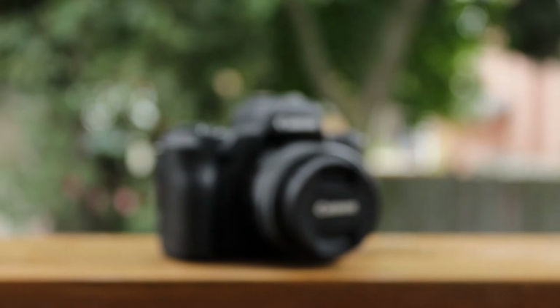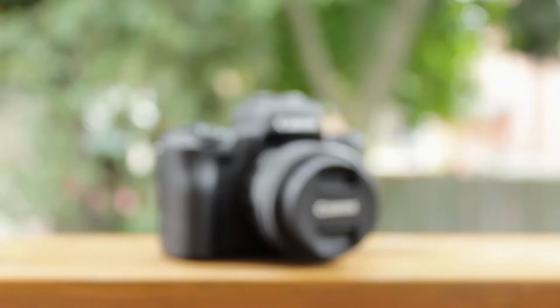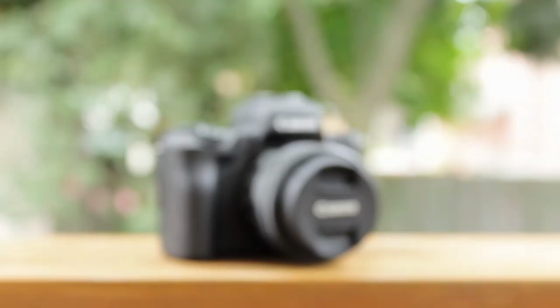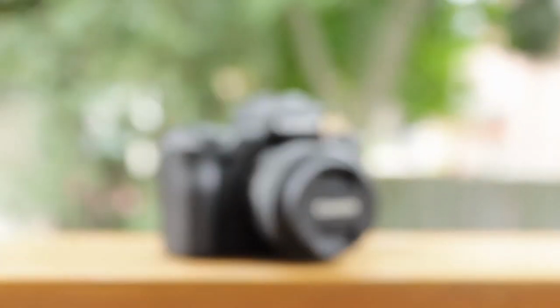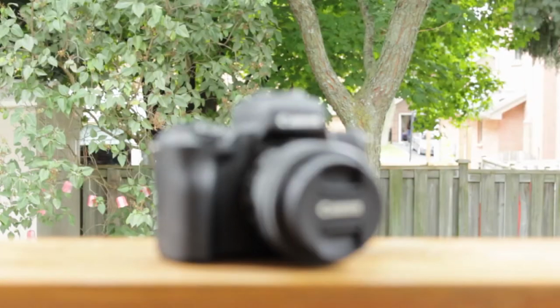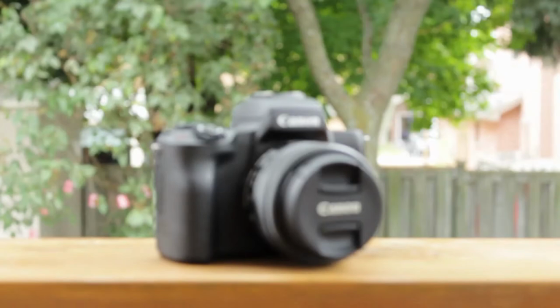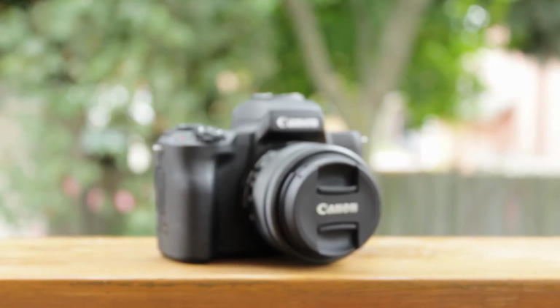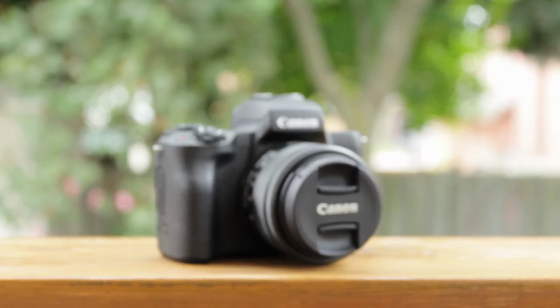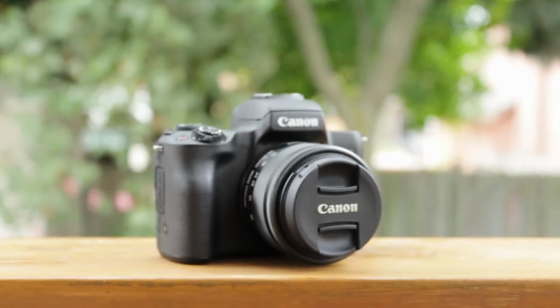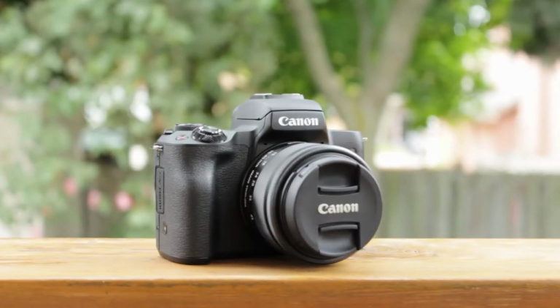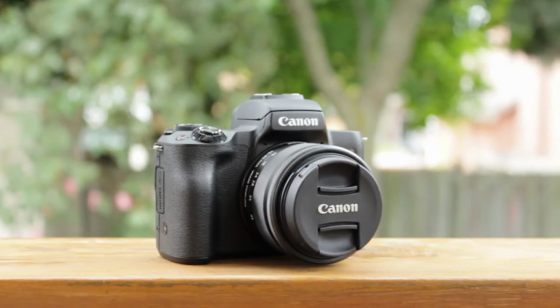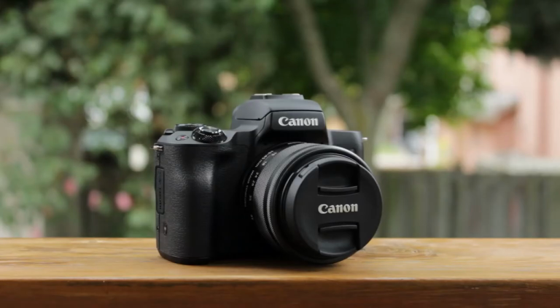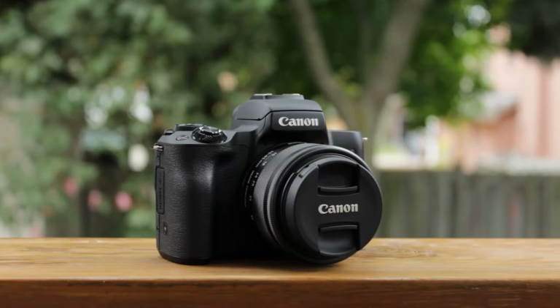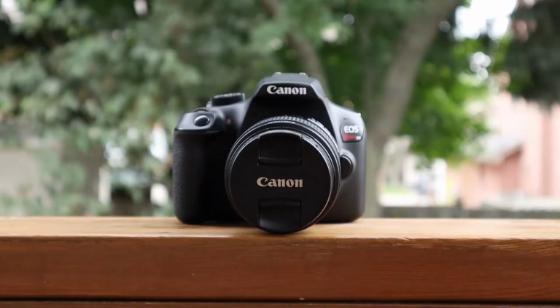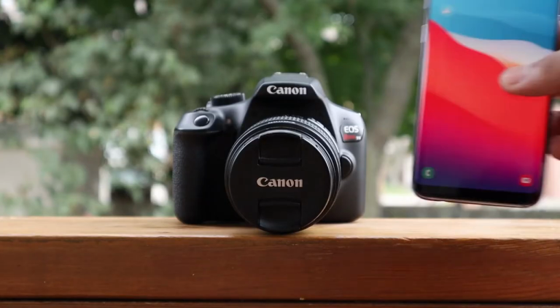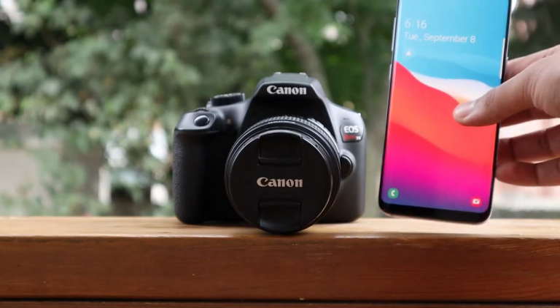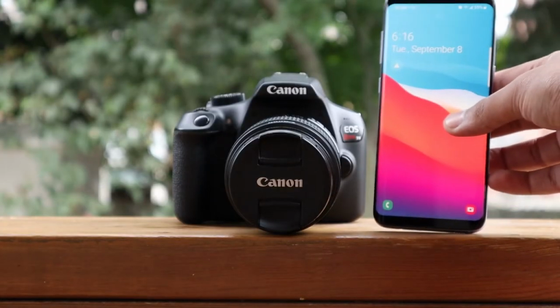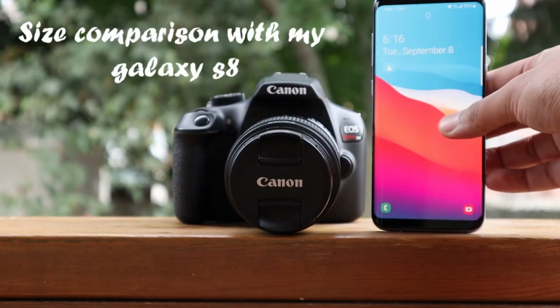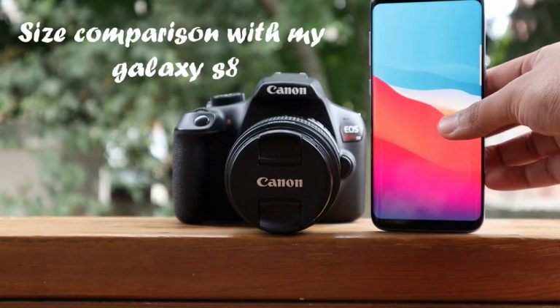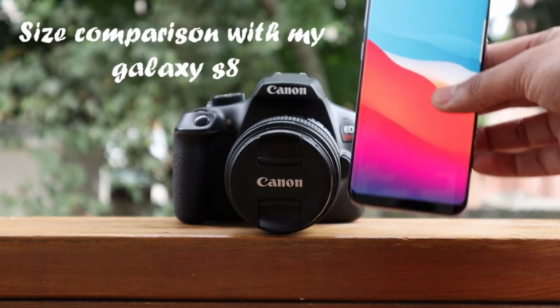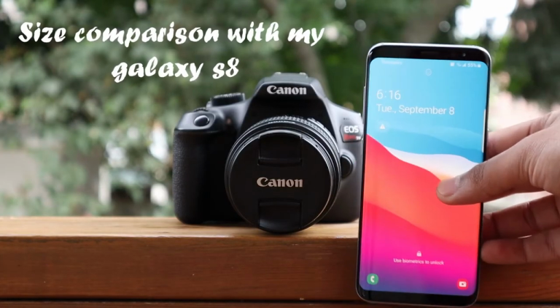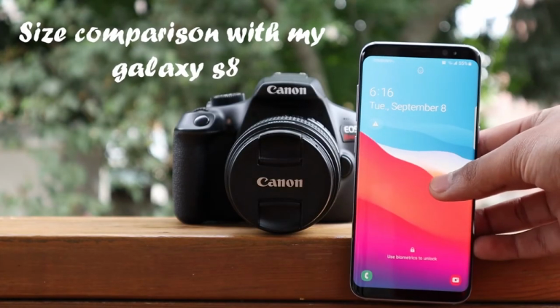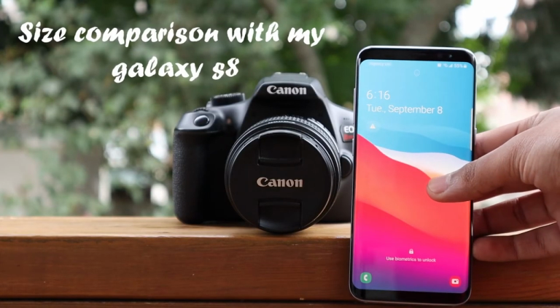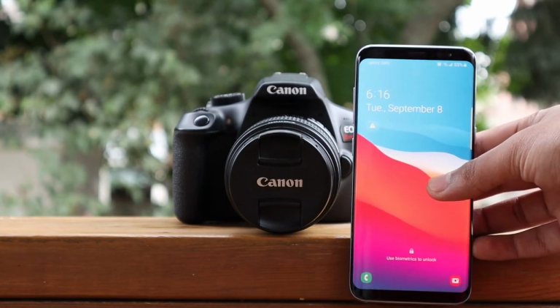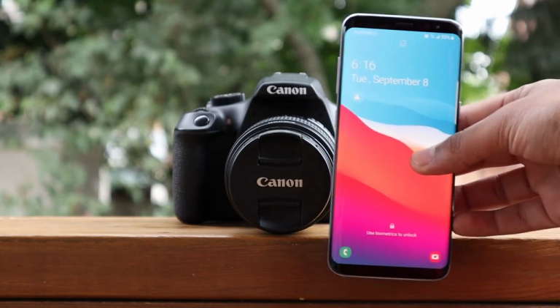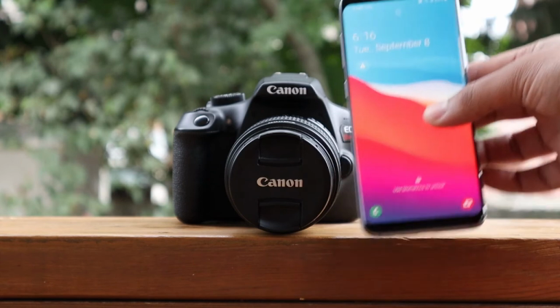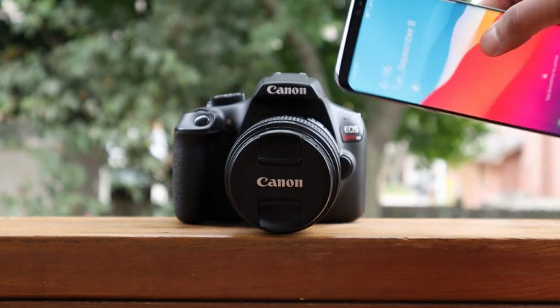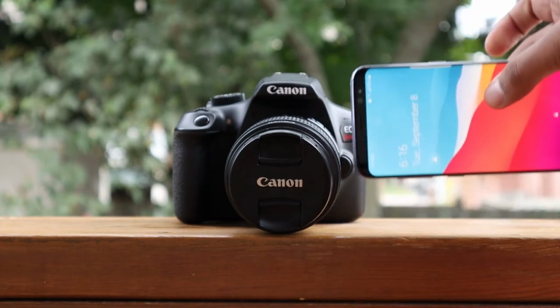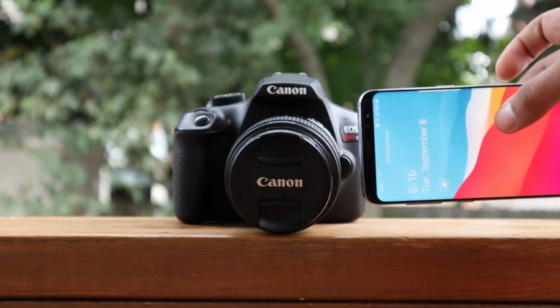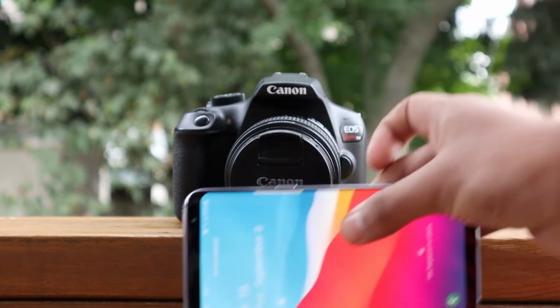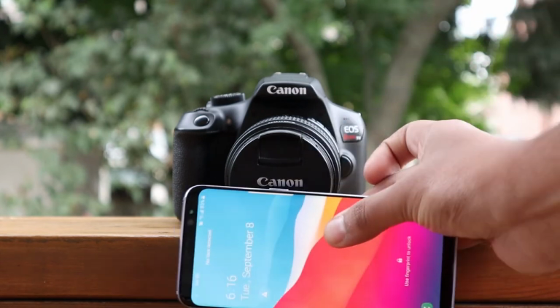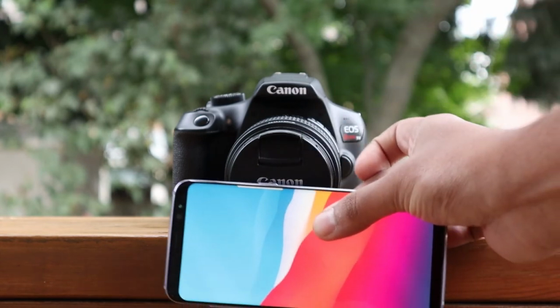If there's one thing I could change in this camera, it would be the screen. A vari-angle screen is so useful, even if you're just shooting photos — it's so much easier to get low-angle shots. But again, for $300, I think it's pretty good.